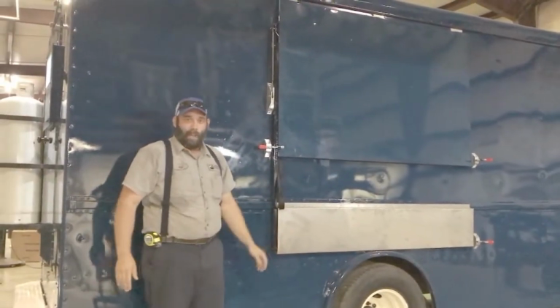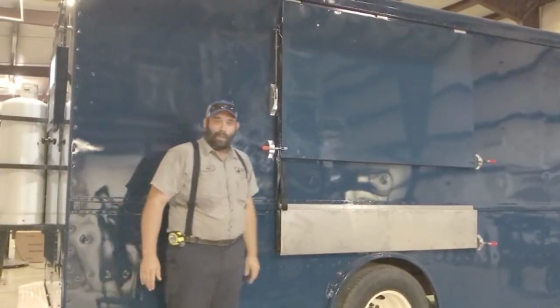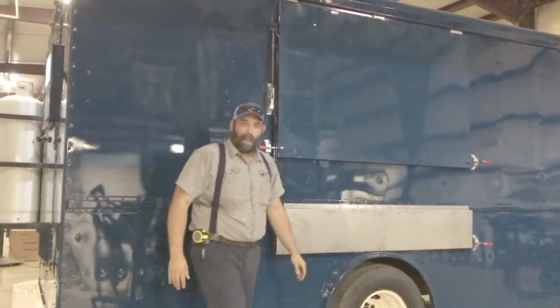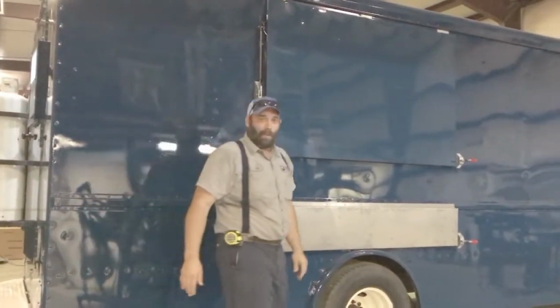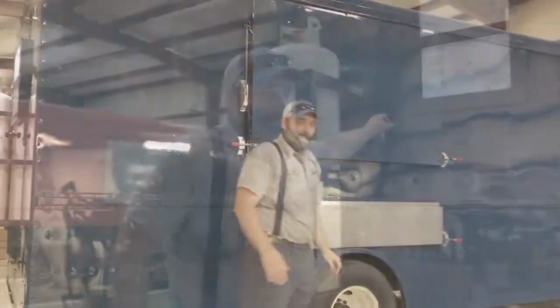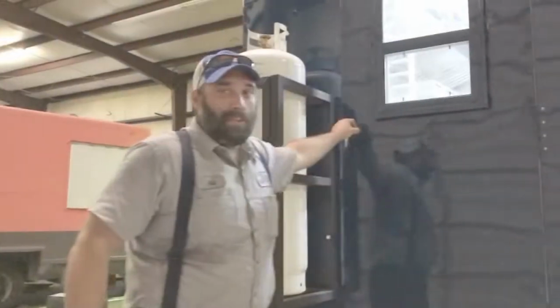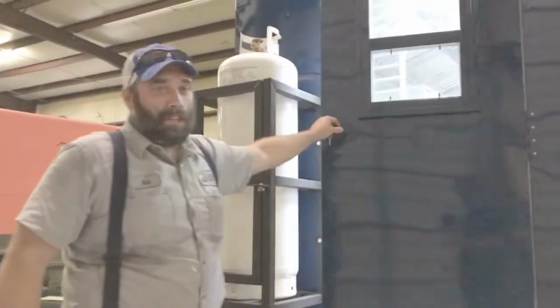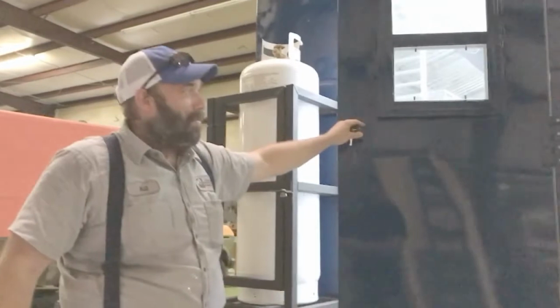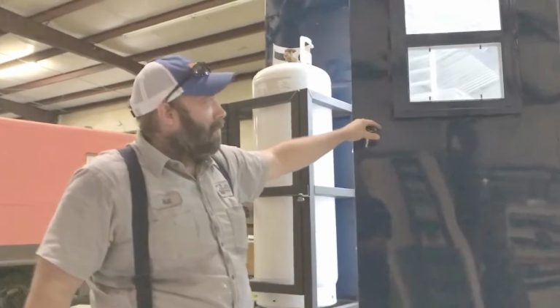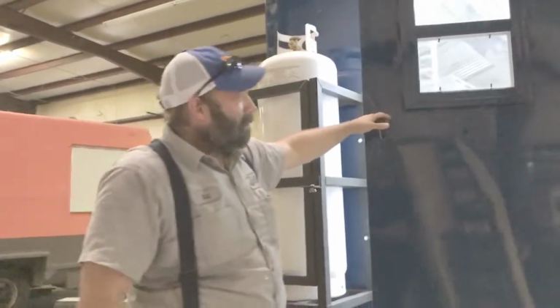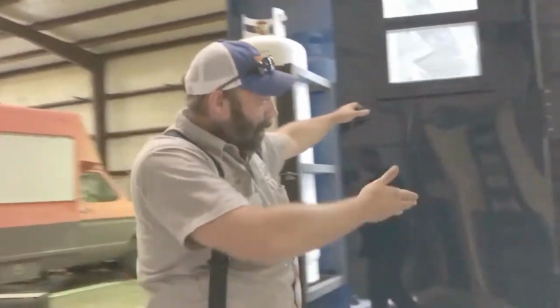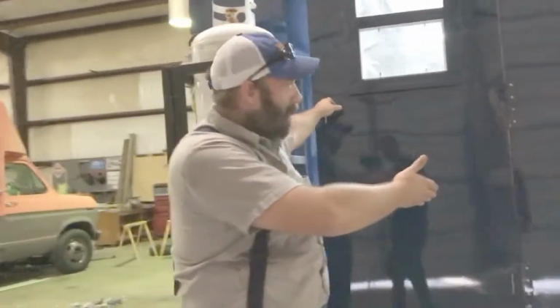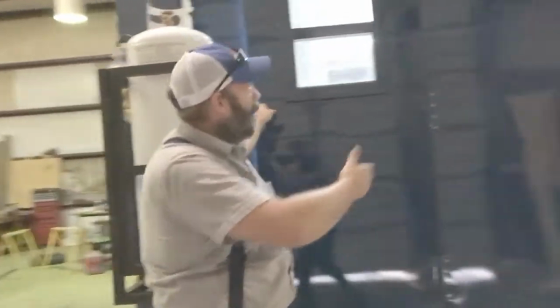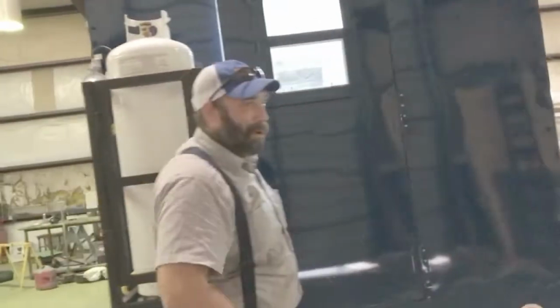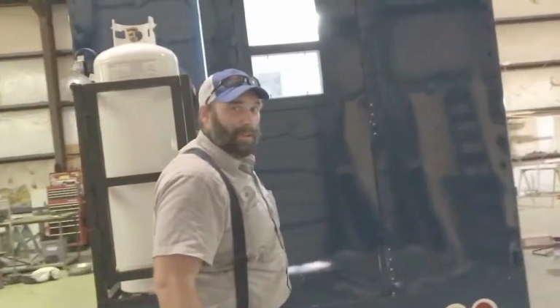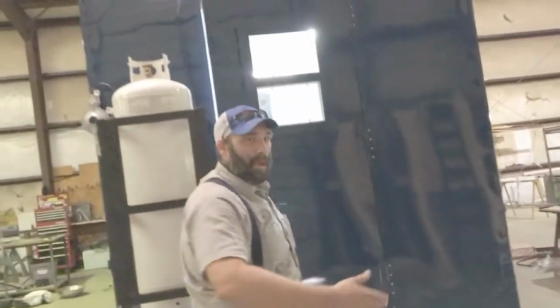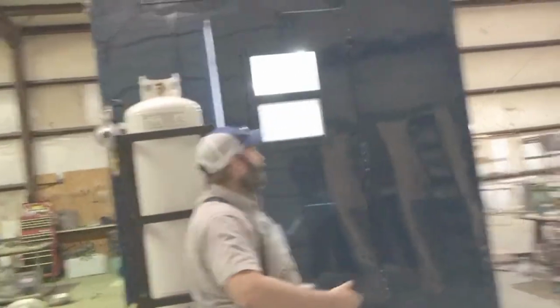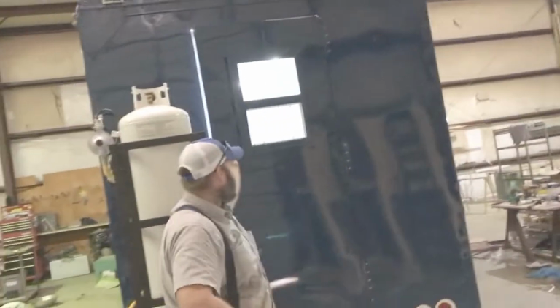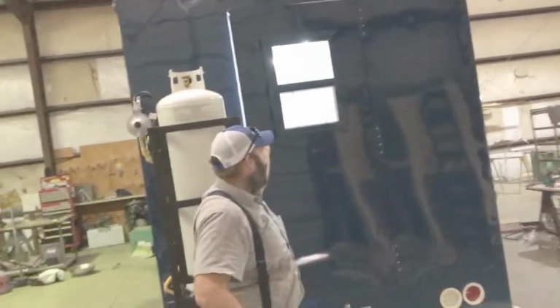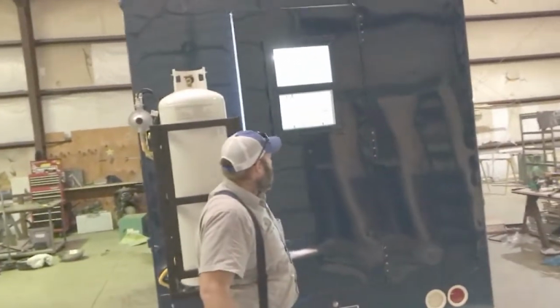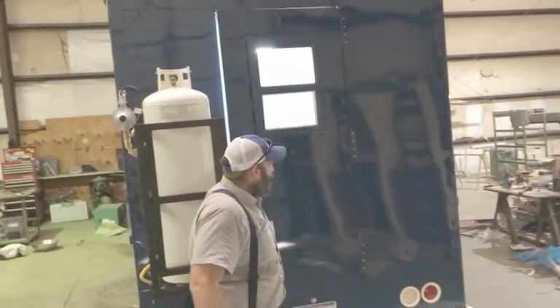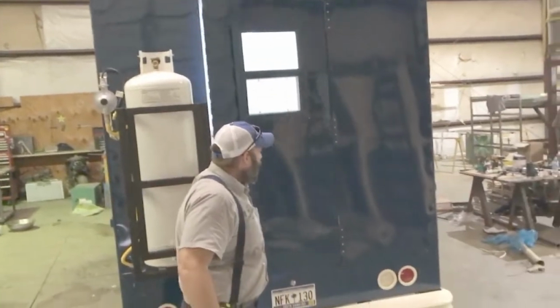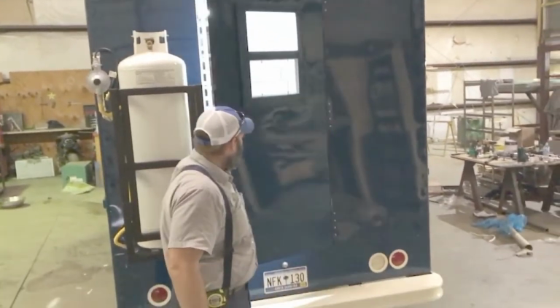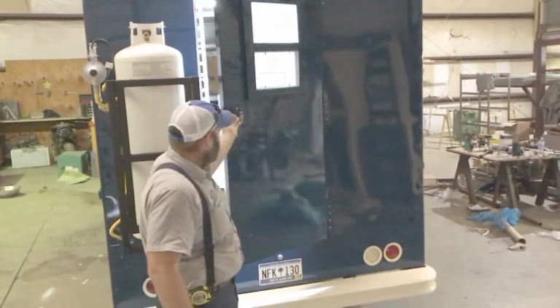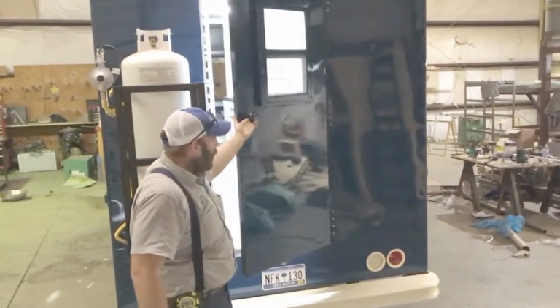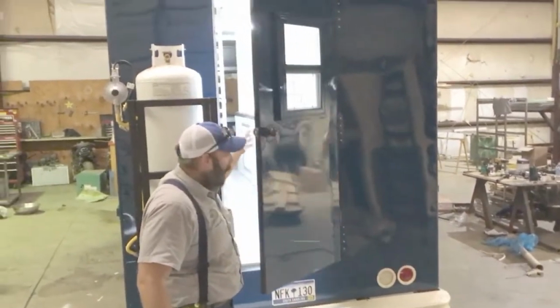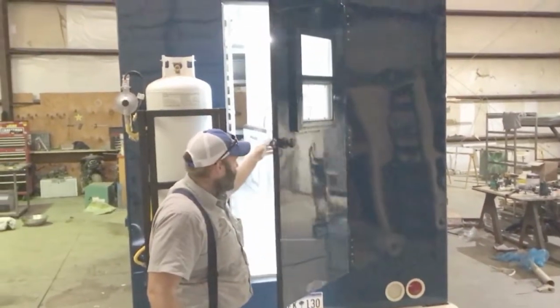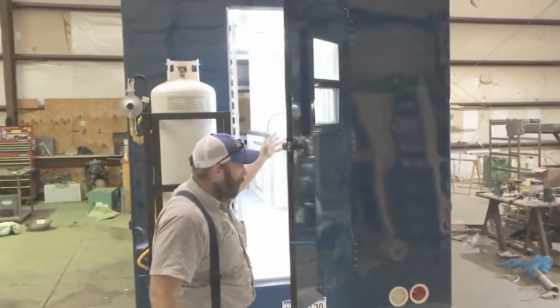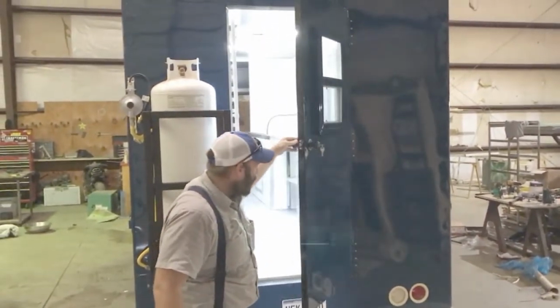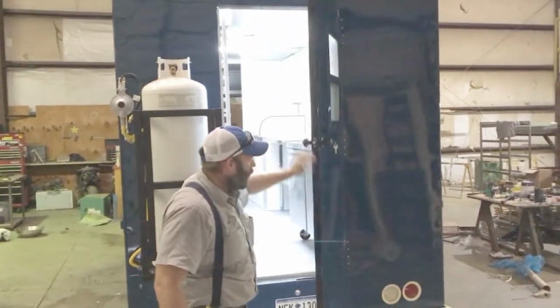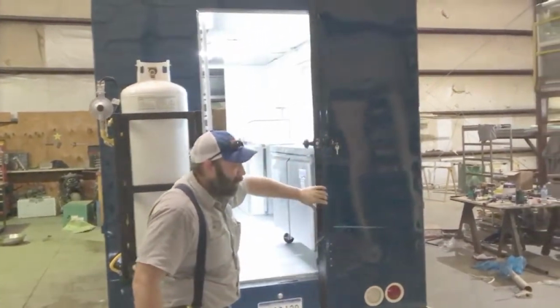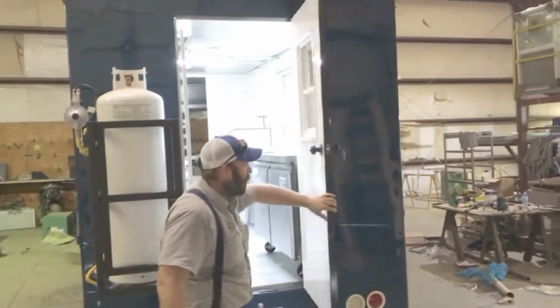Now we'll show you the inside of the truck. This is the interior of the truck. It originally had a roll-up door, so we went ahead and took that off and put this walk door in. So it locks — it's just a regular entry door that we fabricated here.